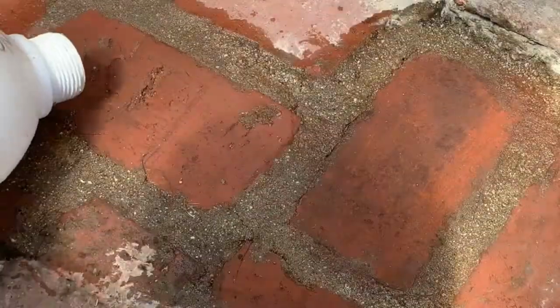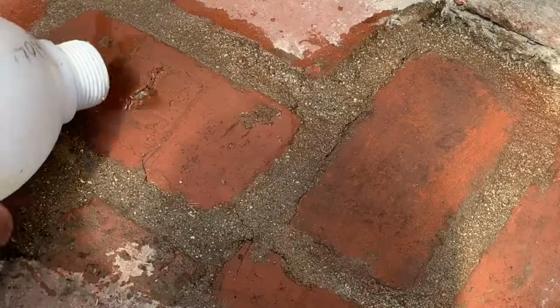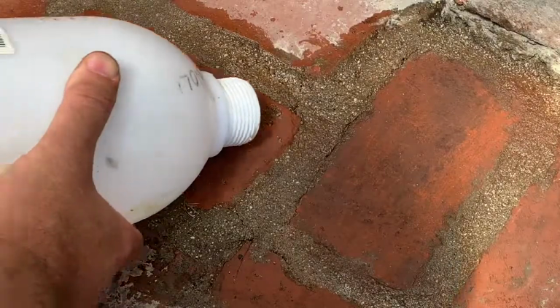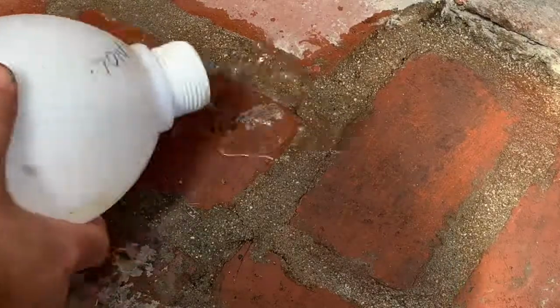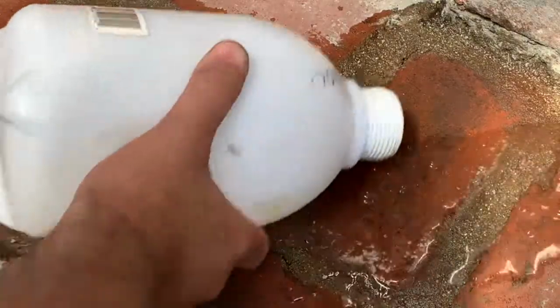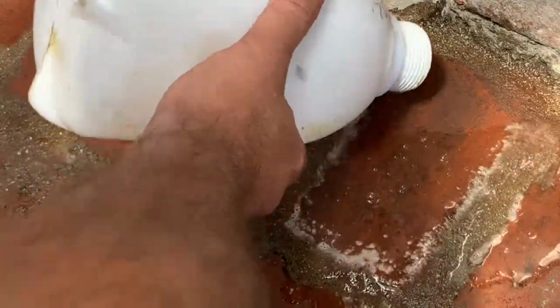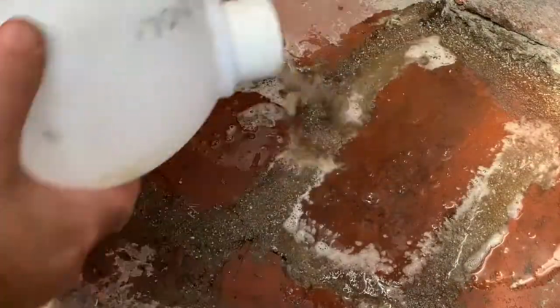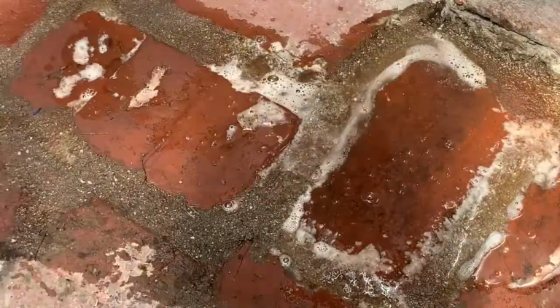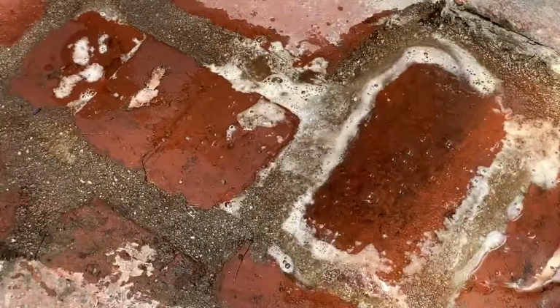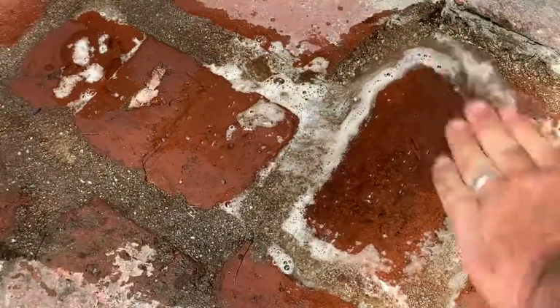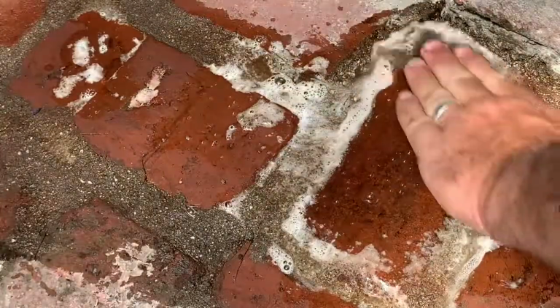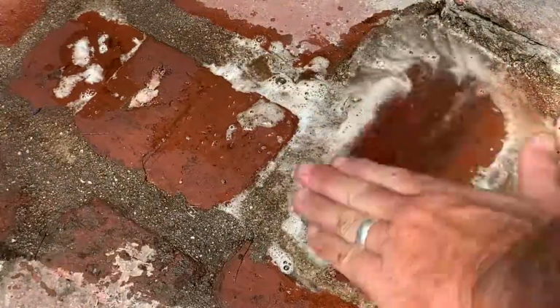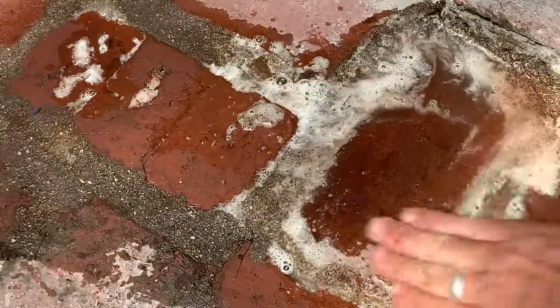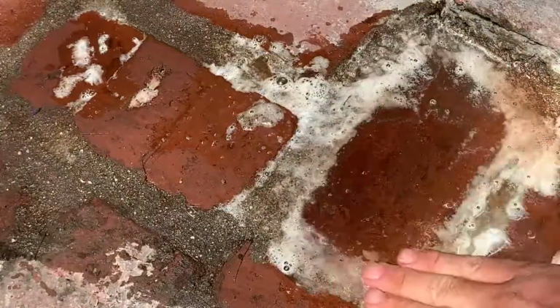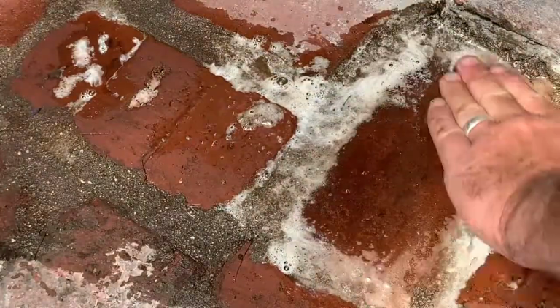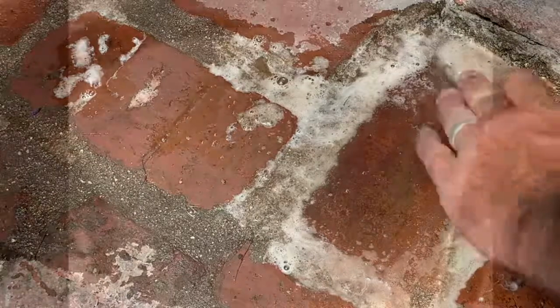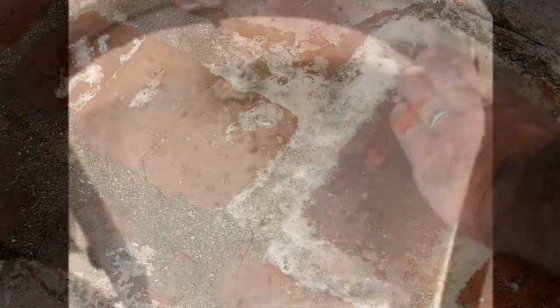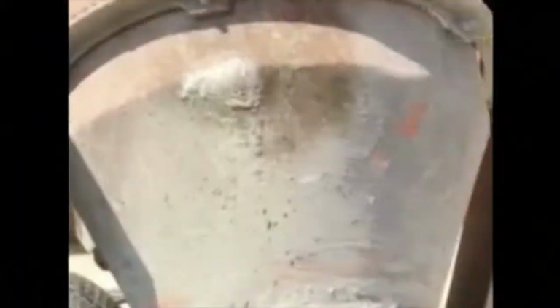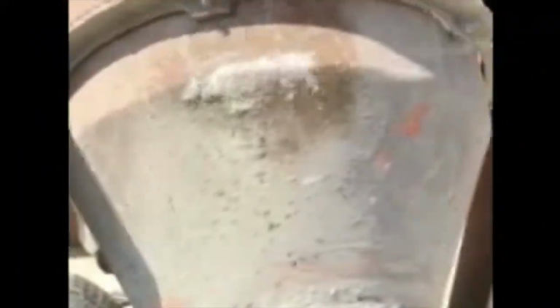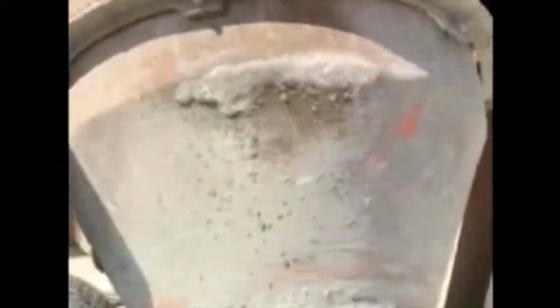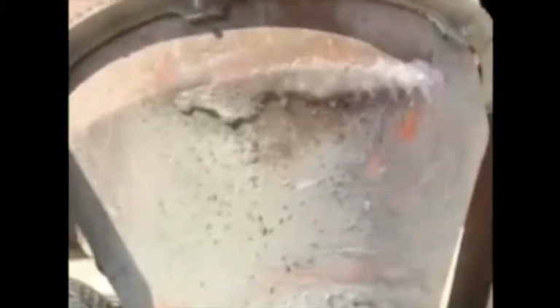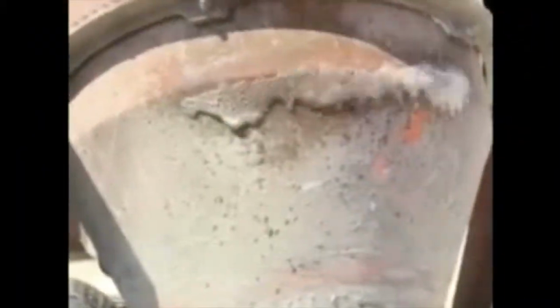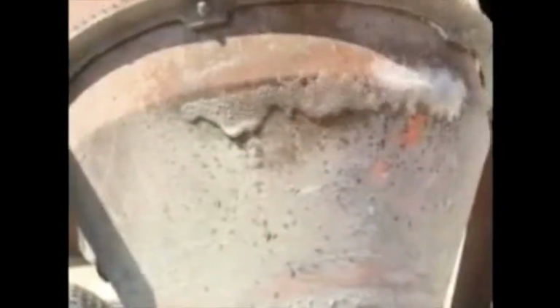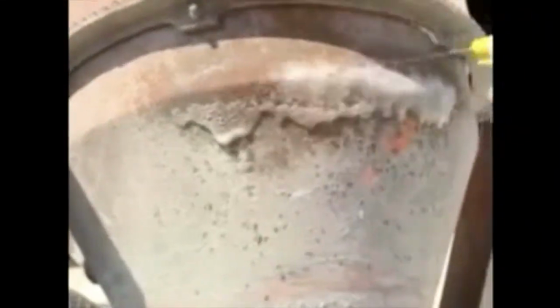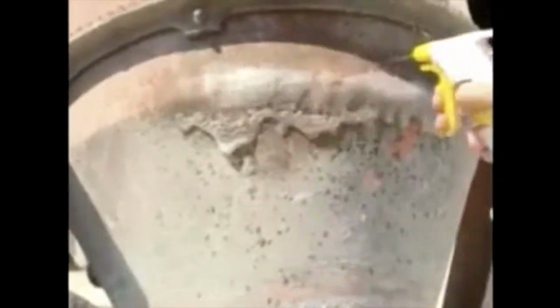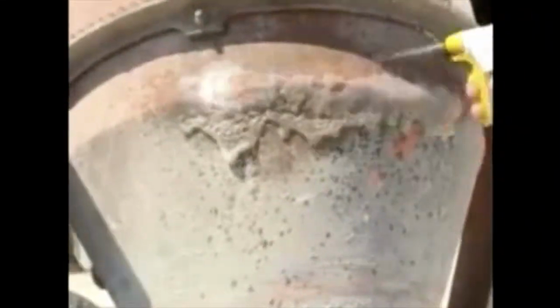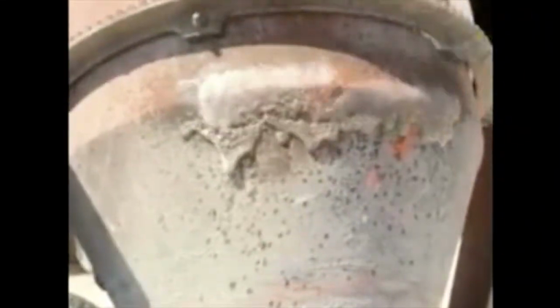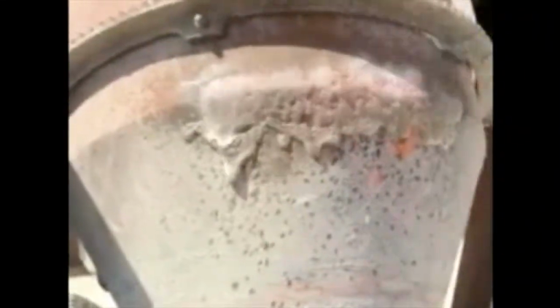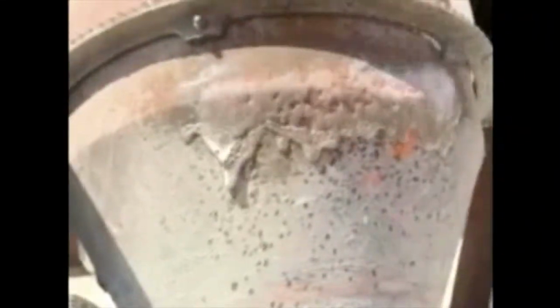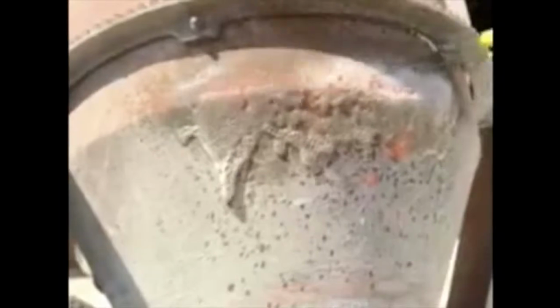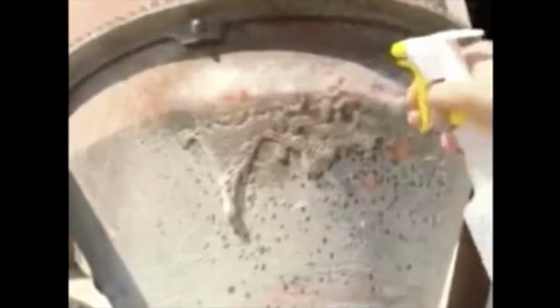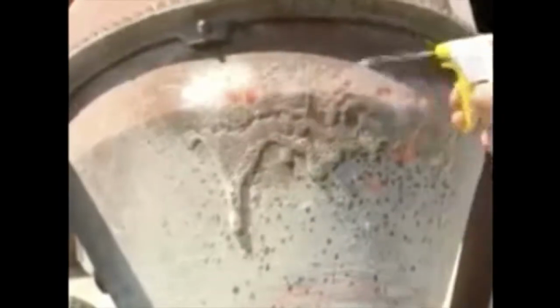Now, this is three years old. When it's fresh — let's say on your equipment, slurry that's fresh on your equipment after a day's work — you just spray this on and the stuff will literally melt off.